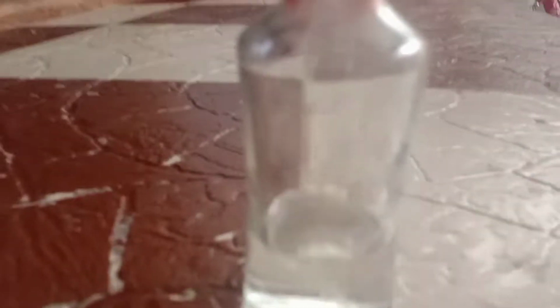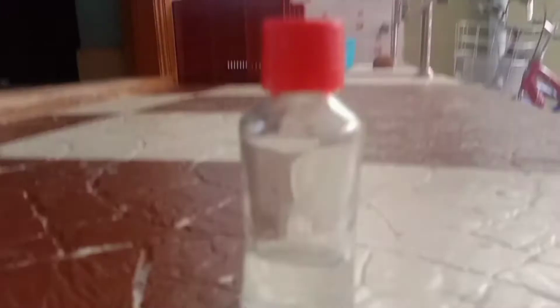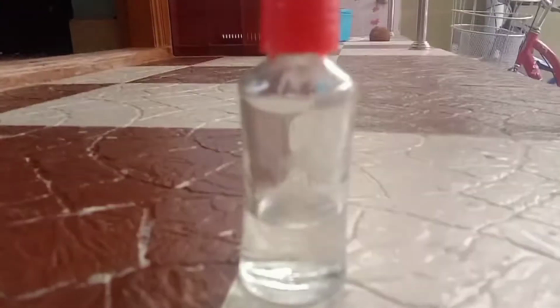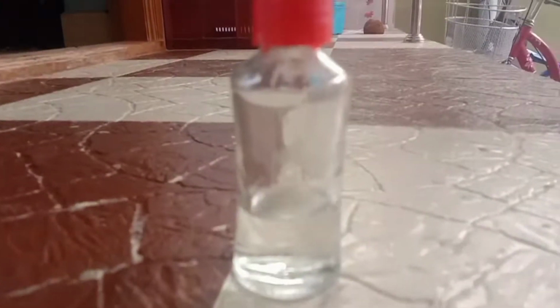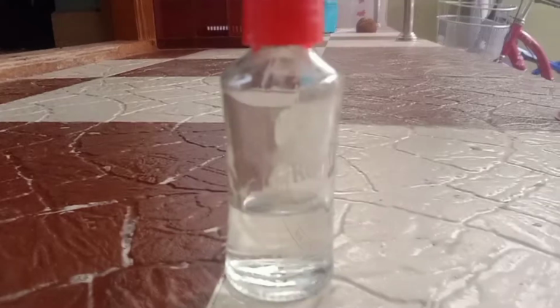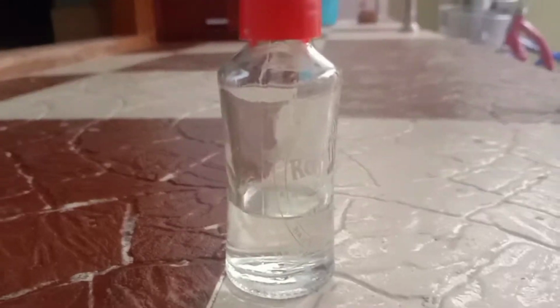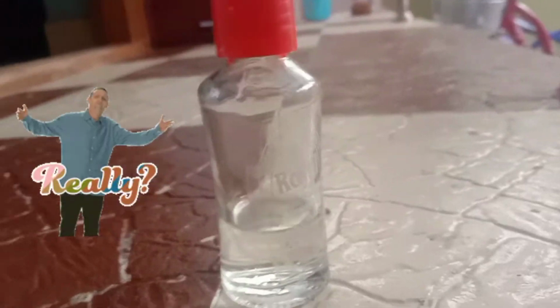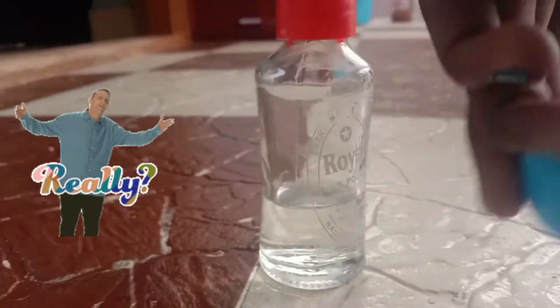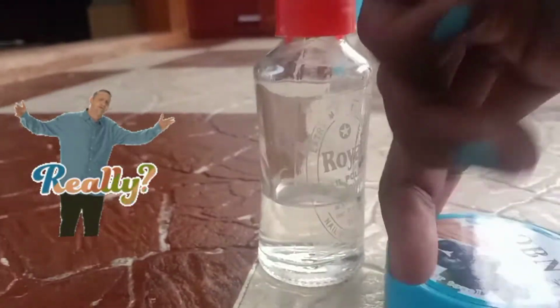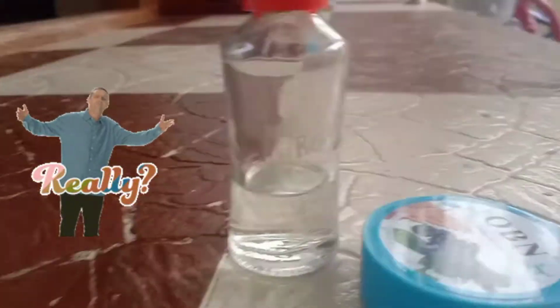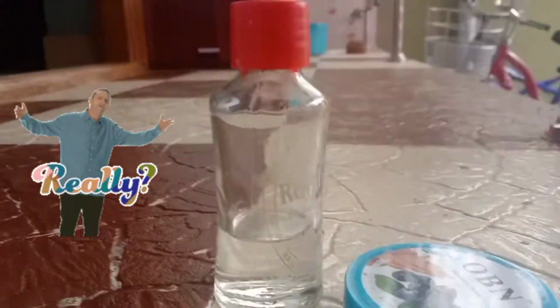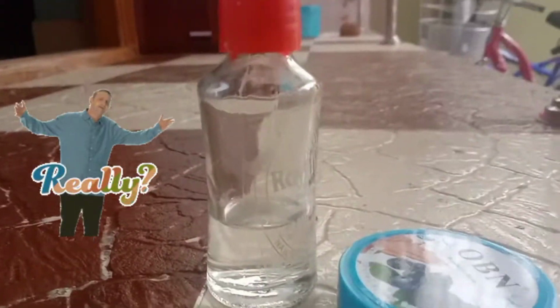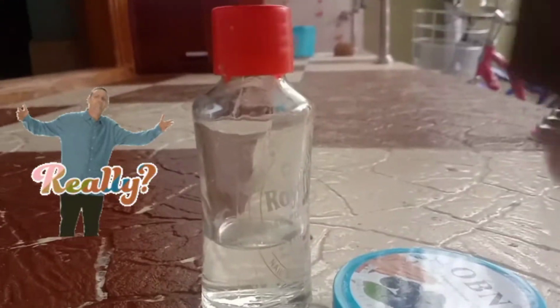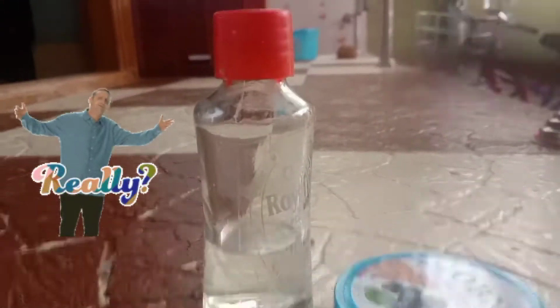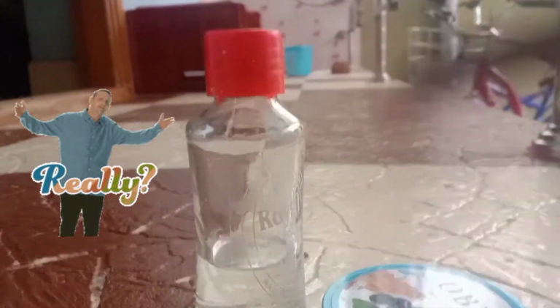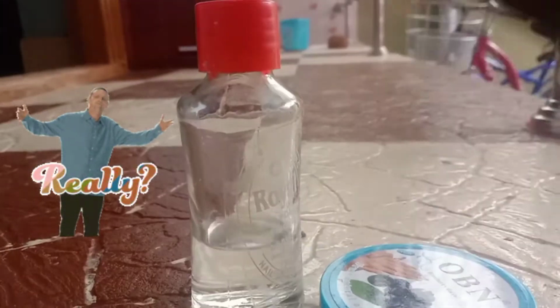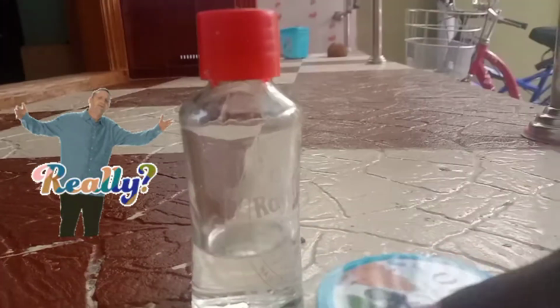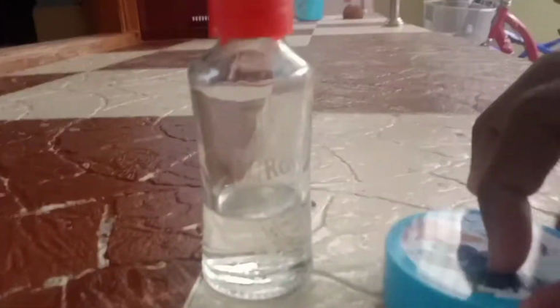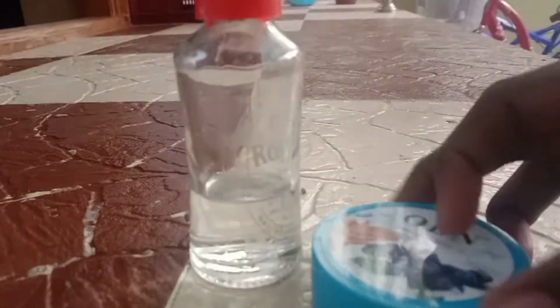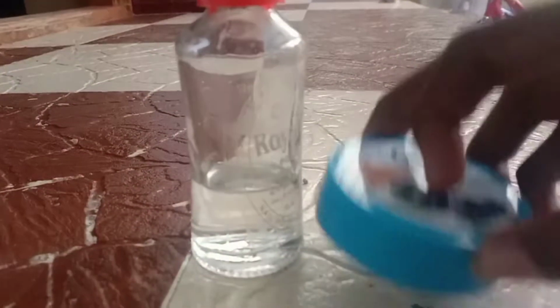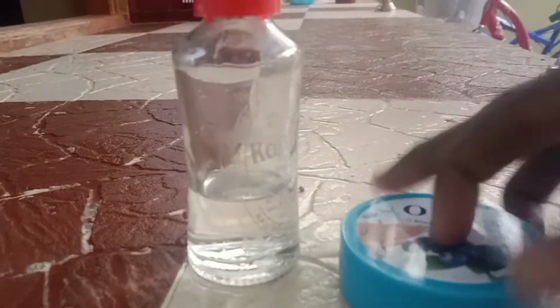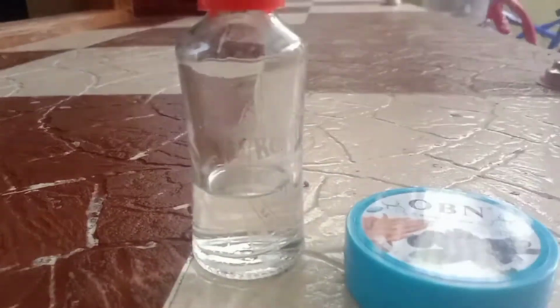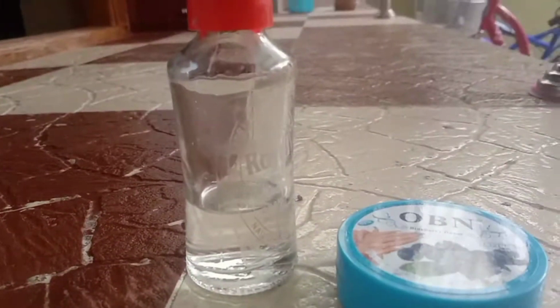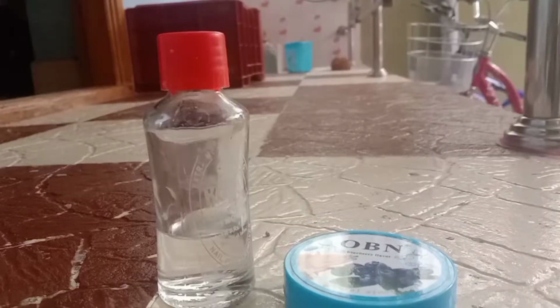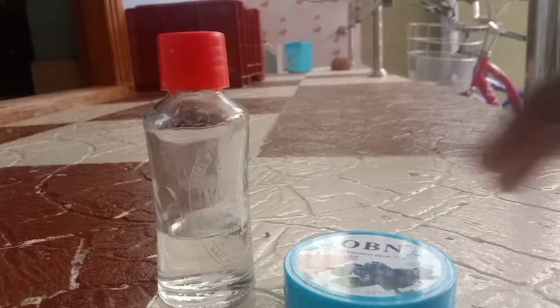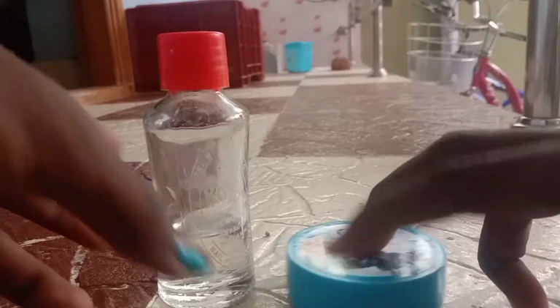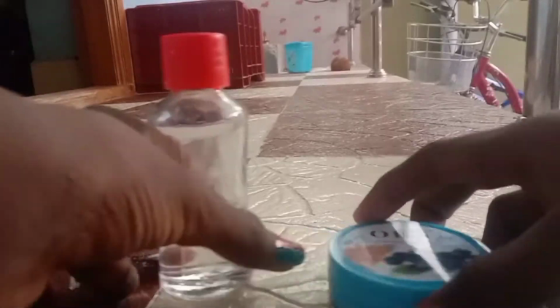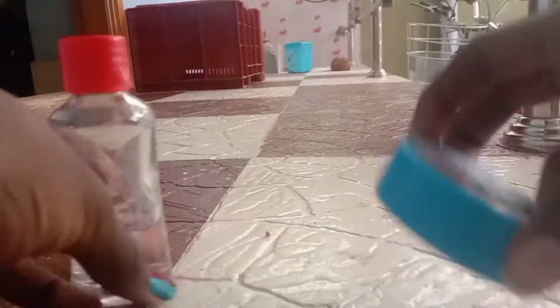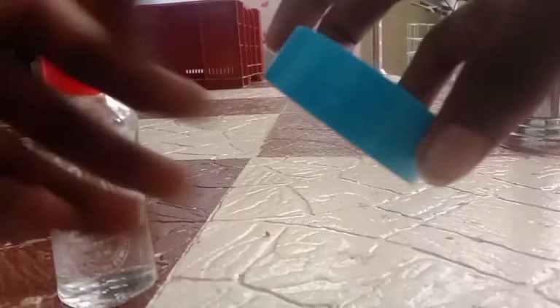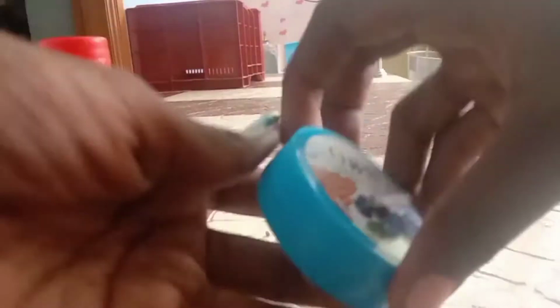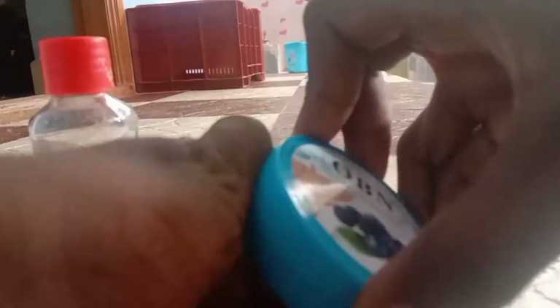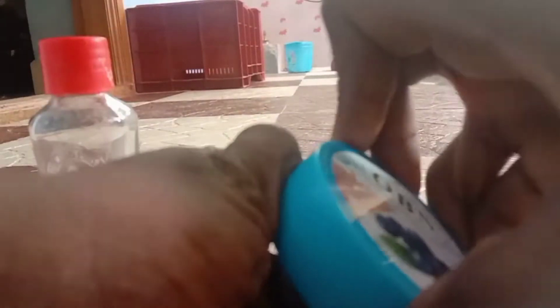Nail polish mover vs nail polish tissue — I am comparing these two. First, I am going to start with the tissue.